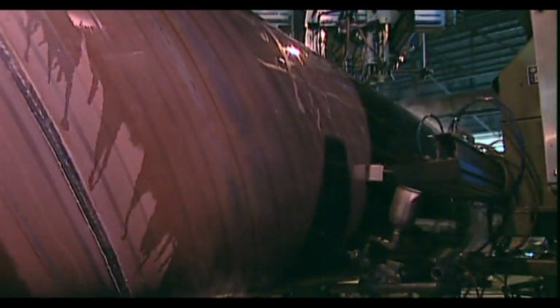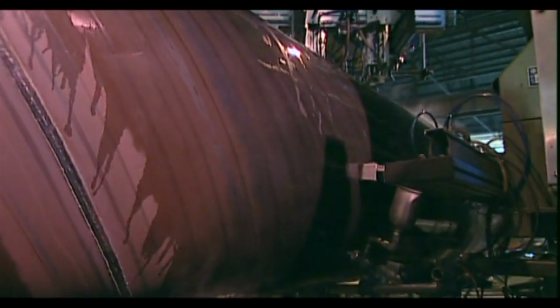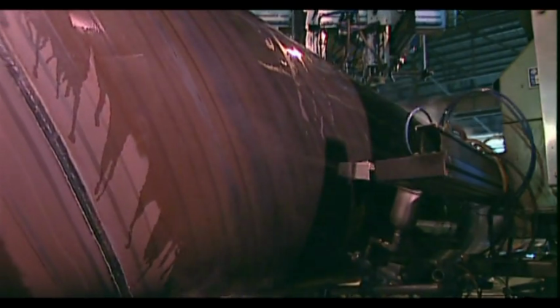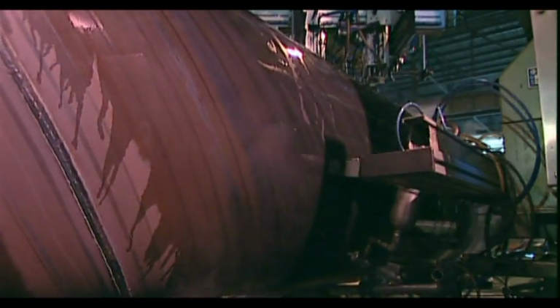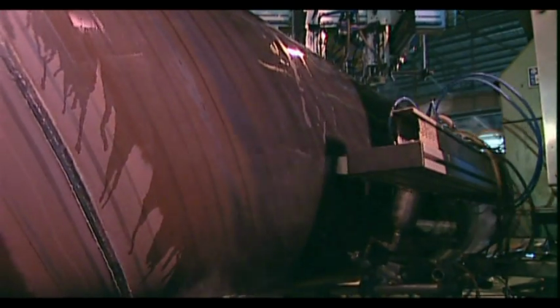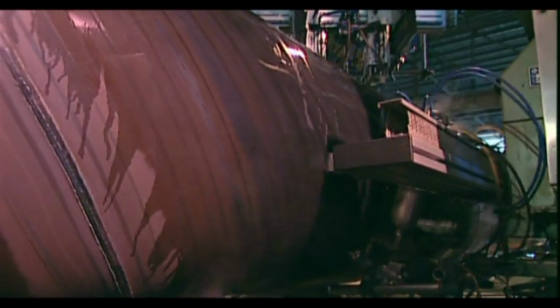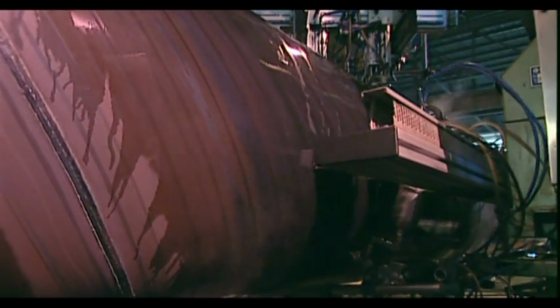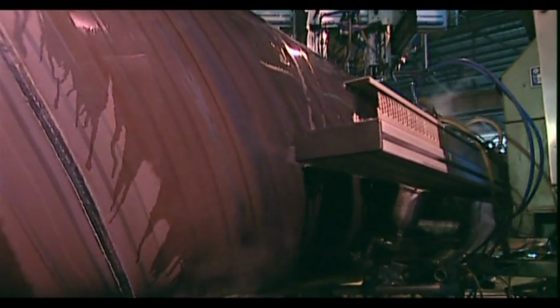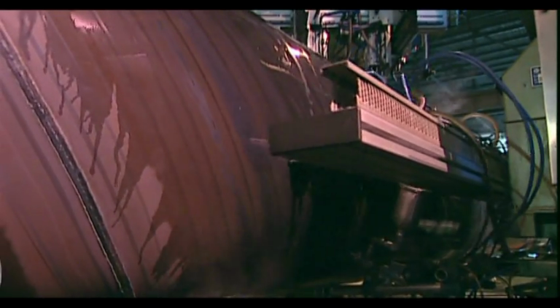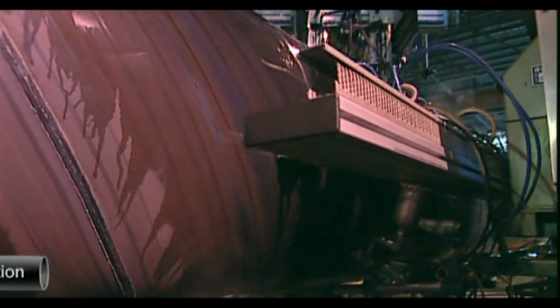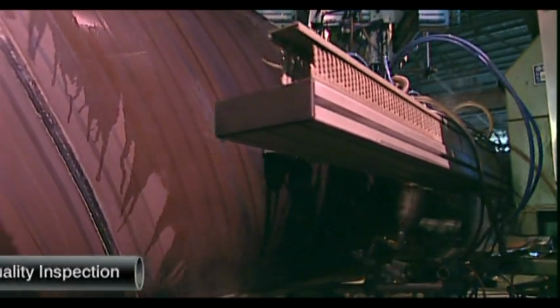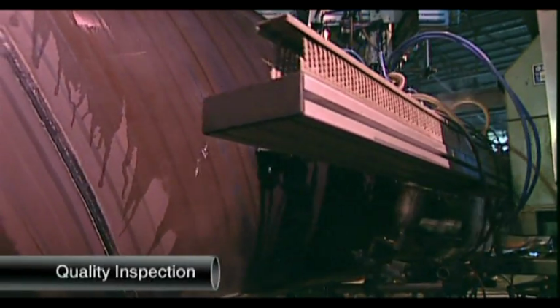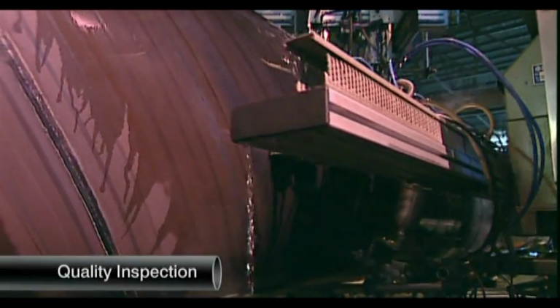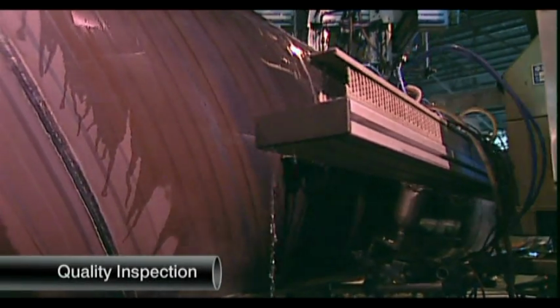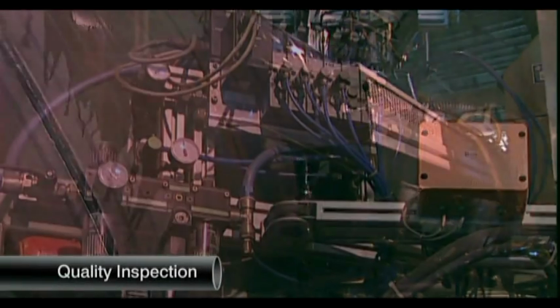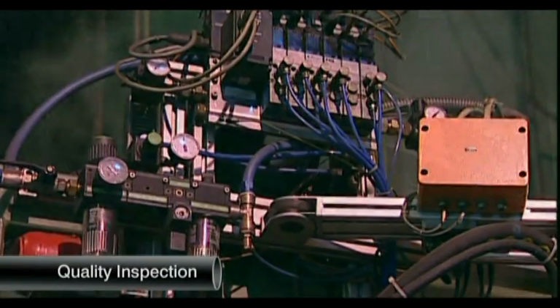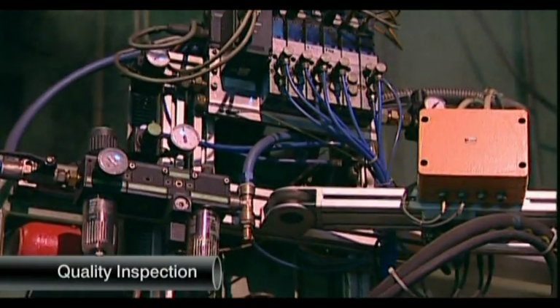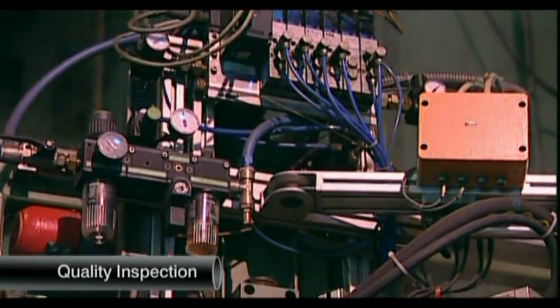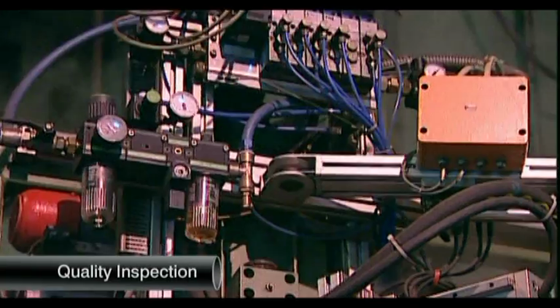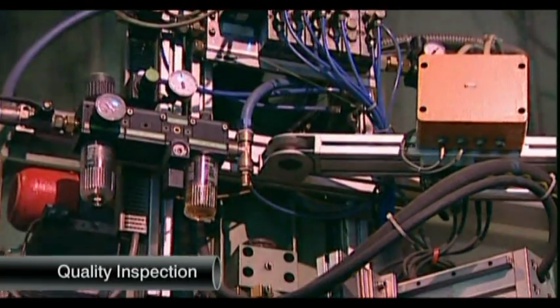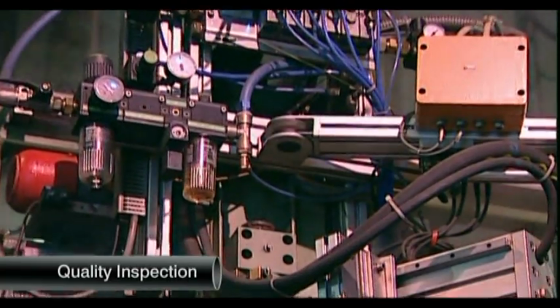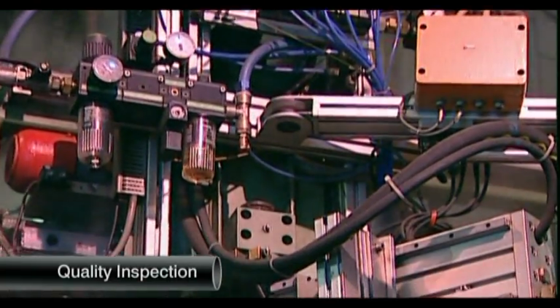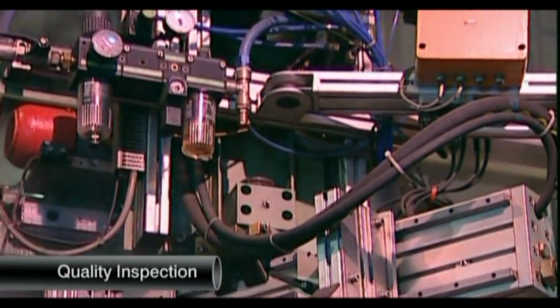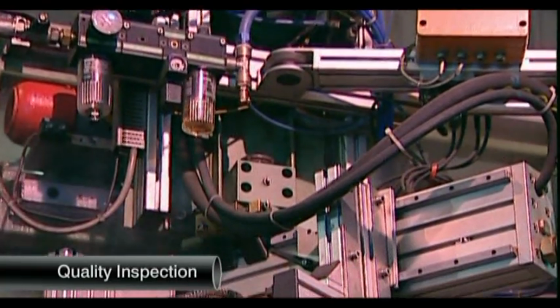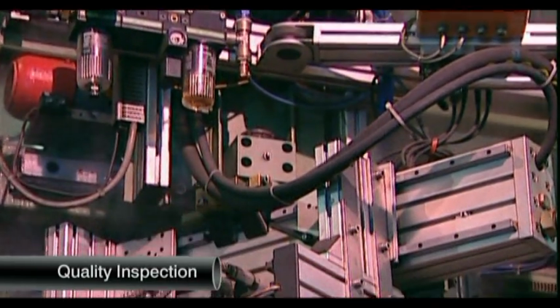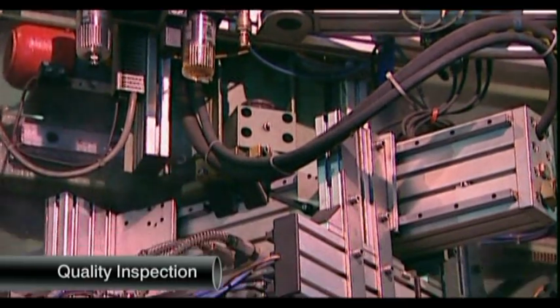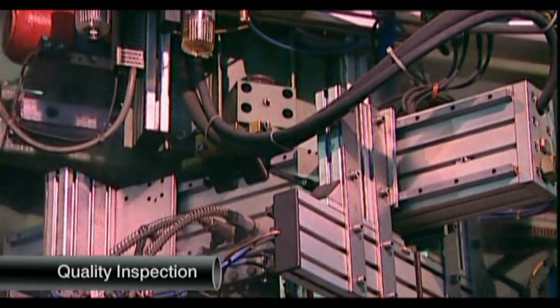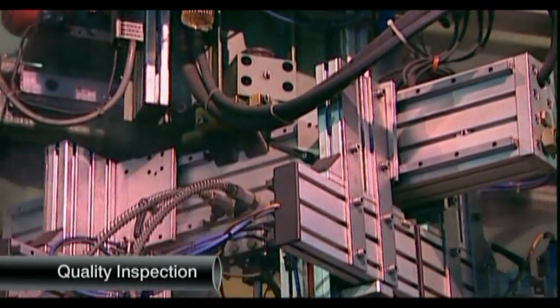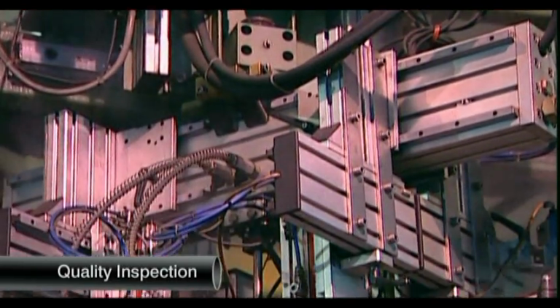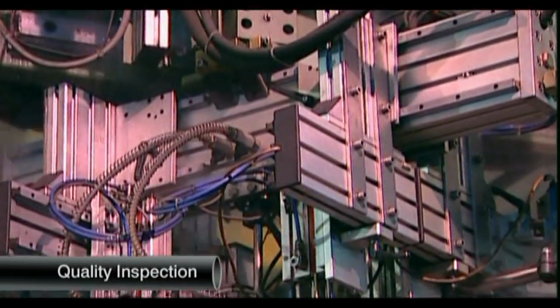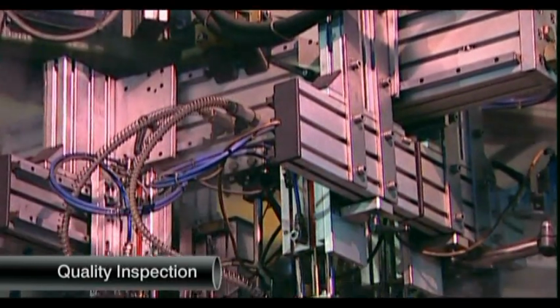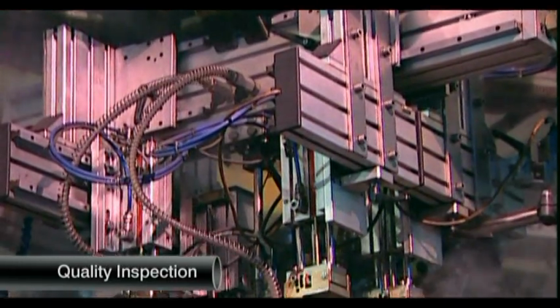Quality inspection follows, using advanced automation technology to examine the seam and the full body for the minutest flaw.